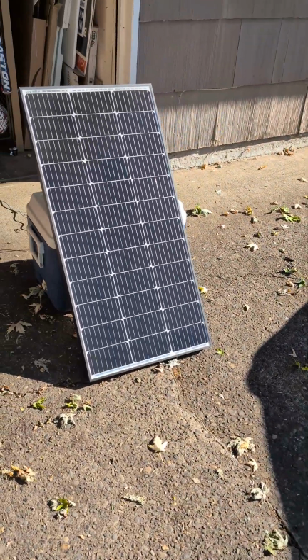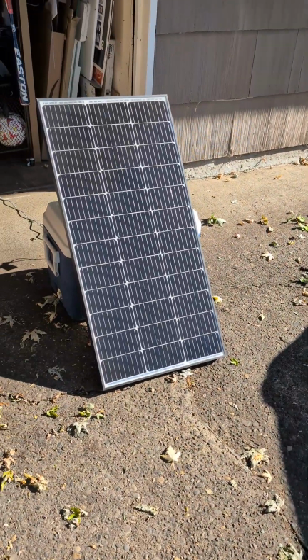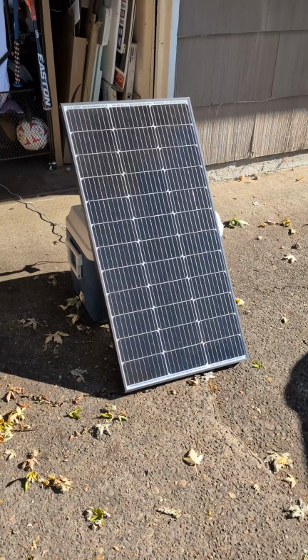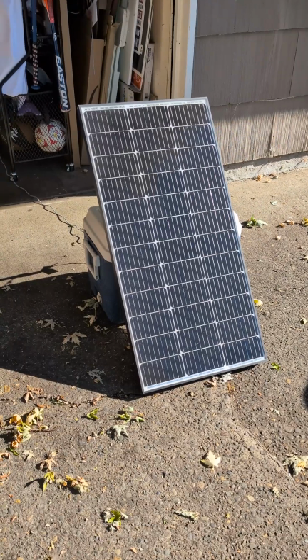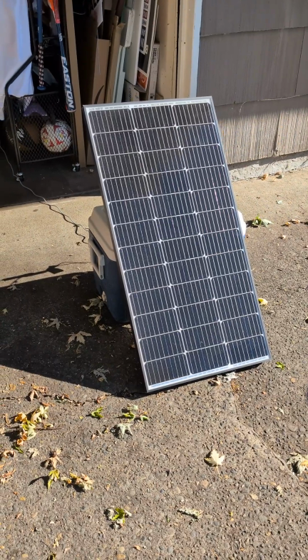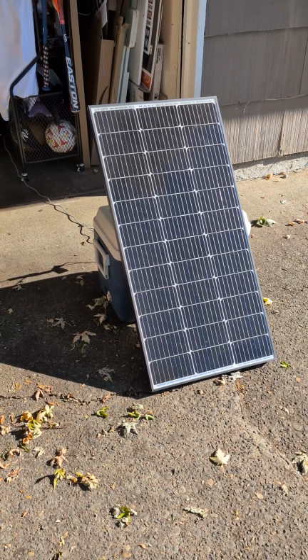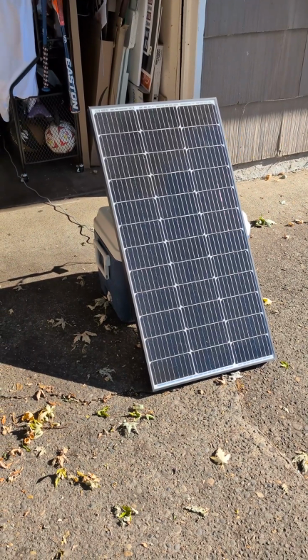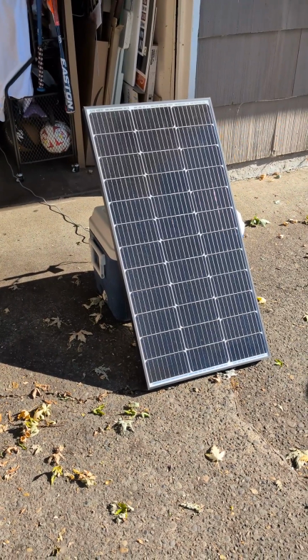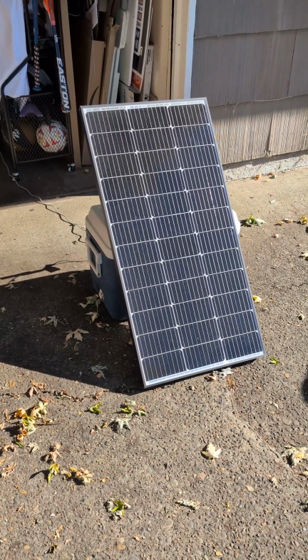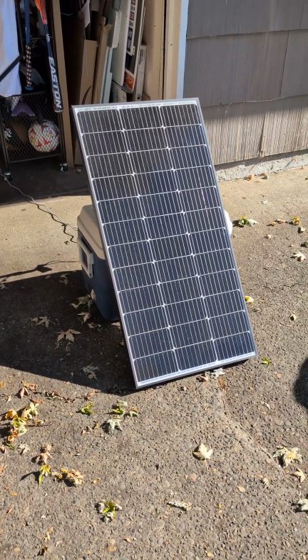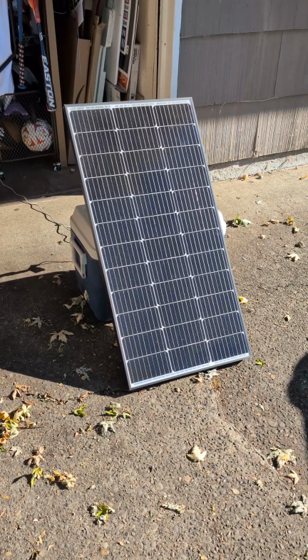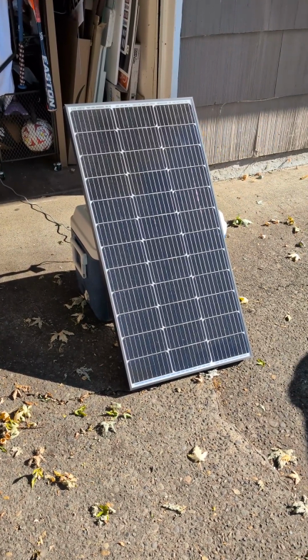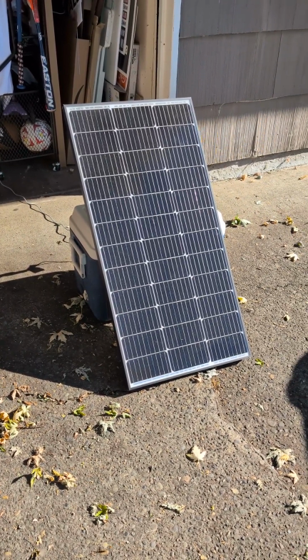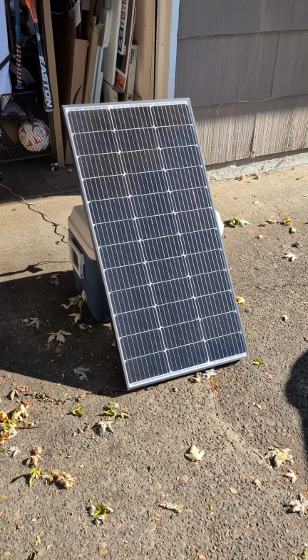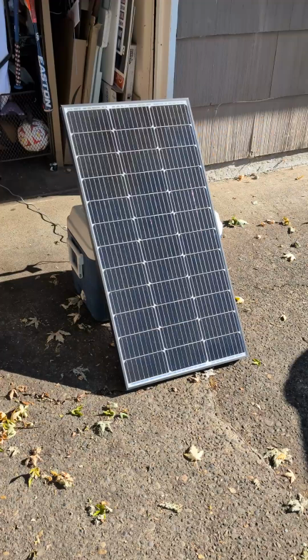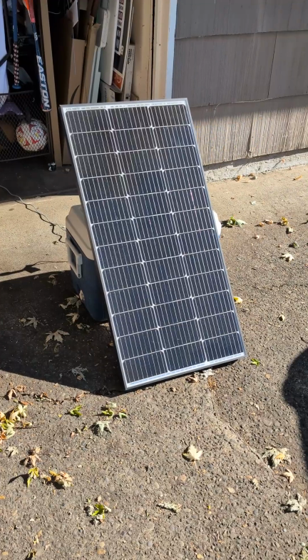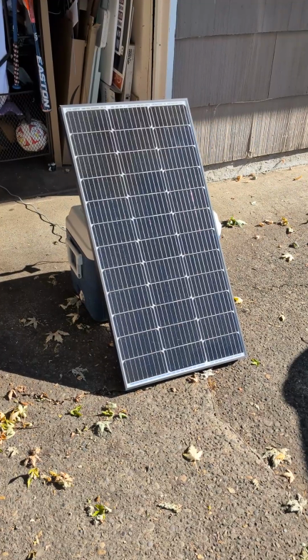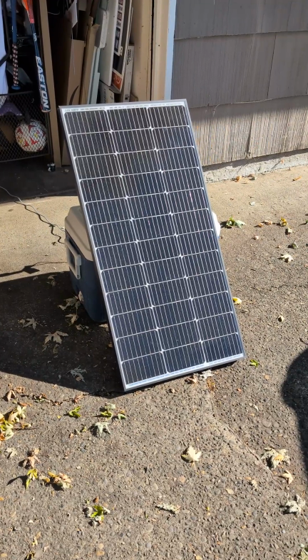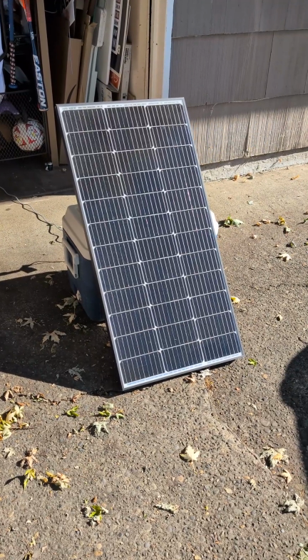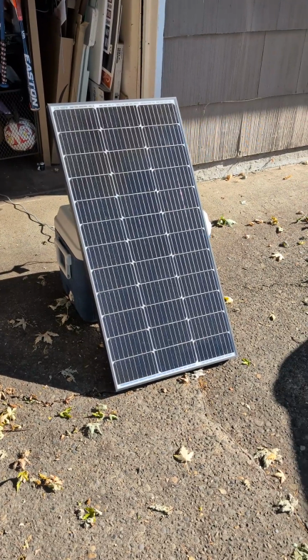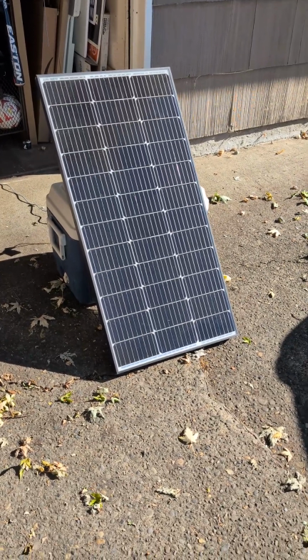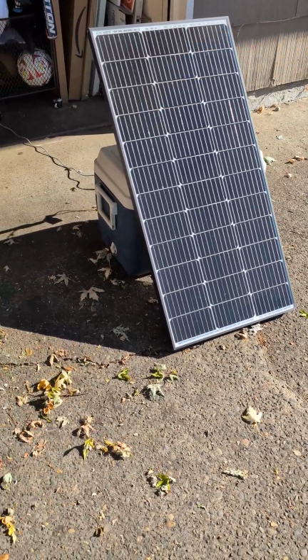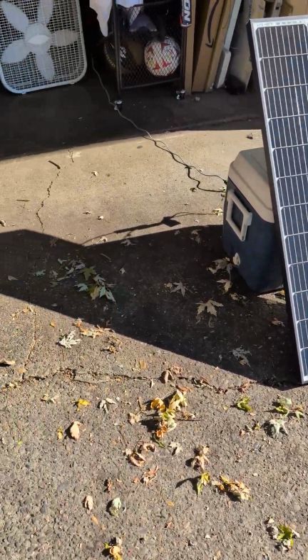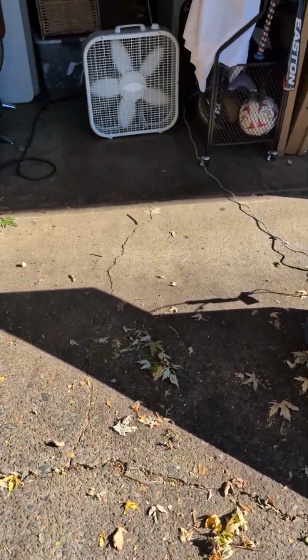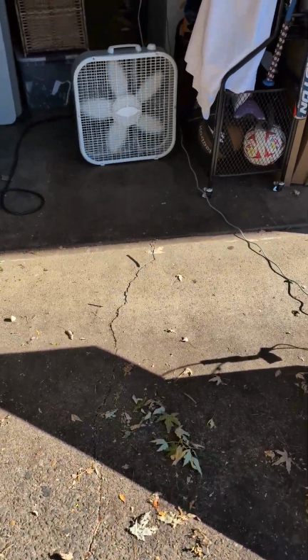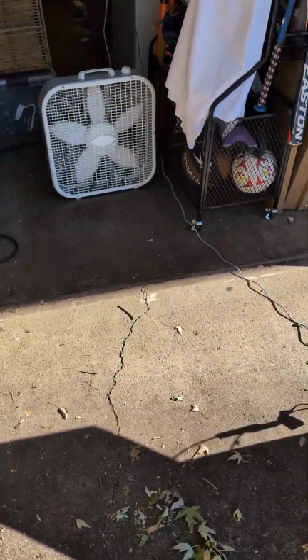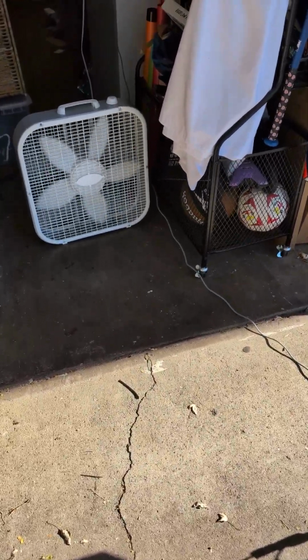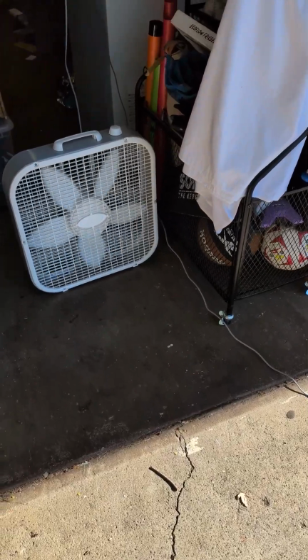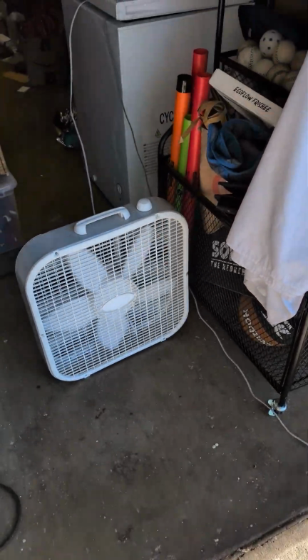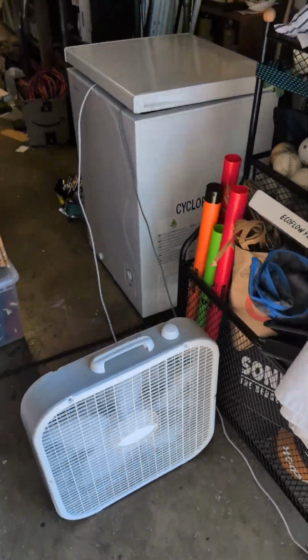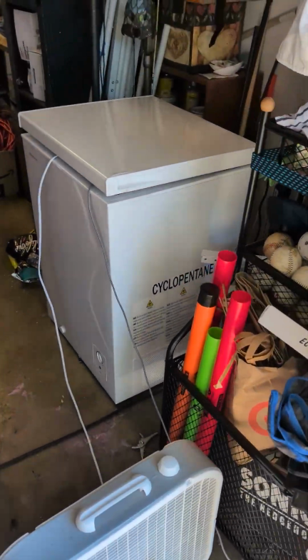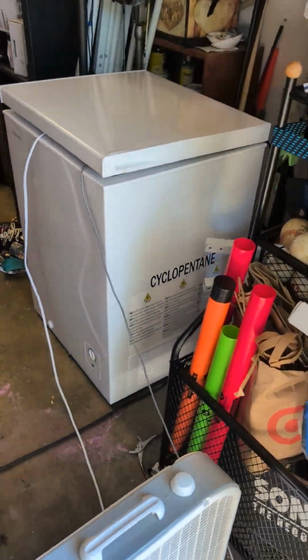This panel has been sitting in the sun for about half an hour, and it is charging a Bluetti Pioneer NA Plus power station, which has been located inside my chest freezer for a good hour now.